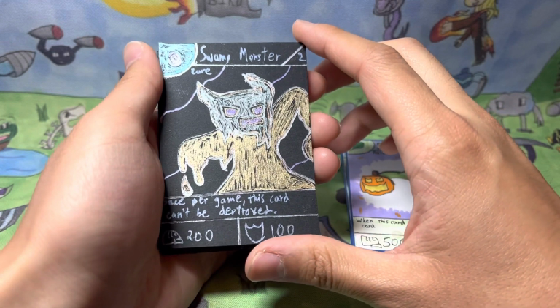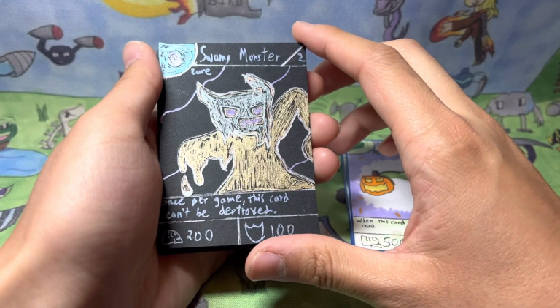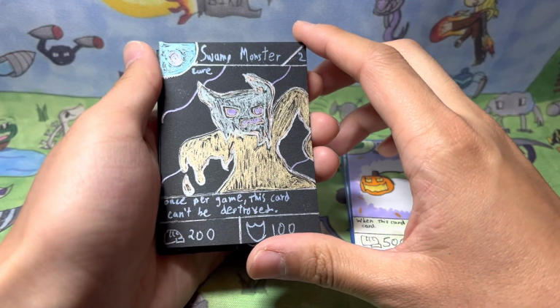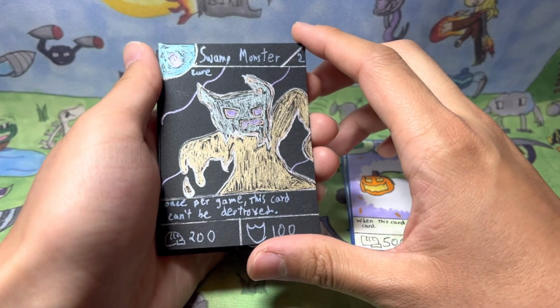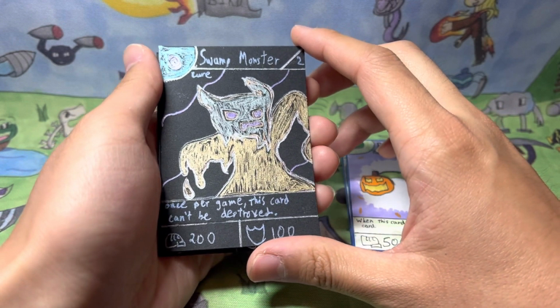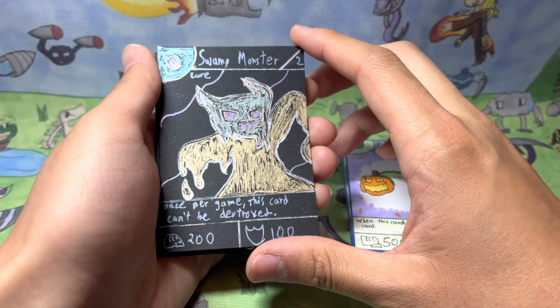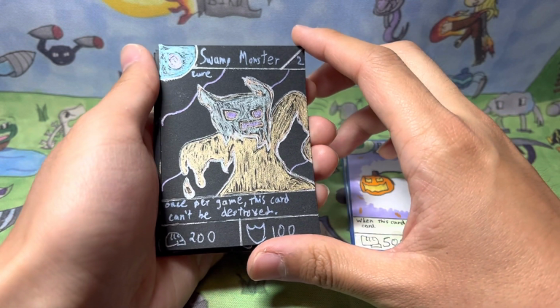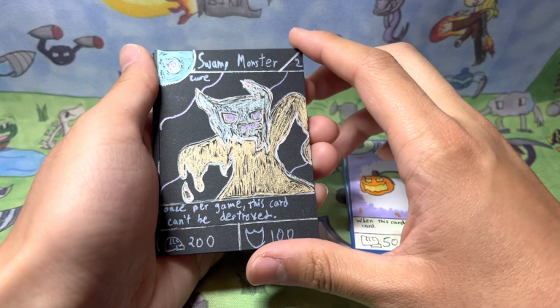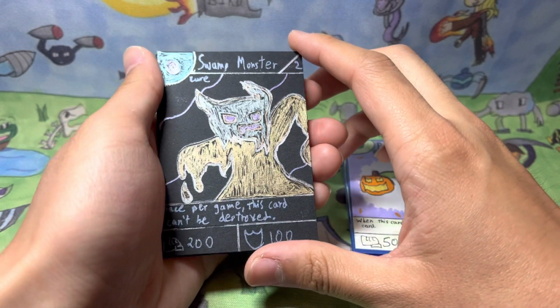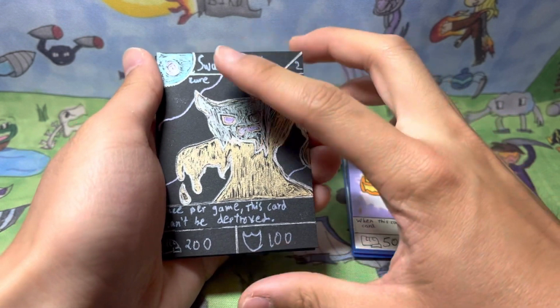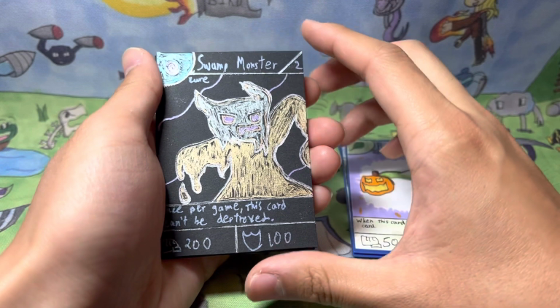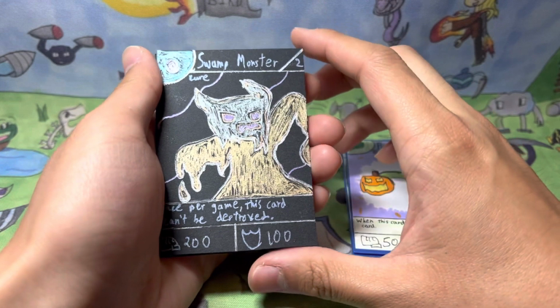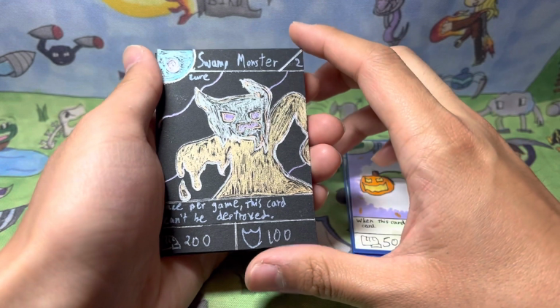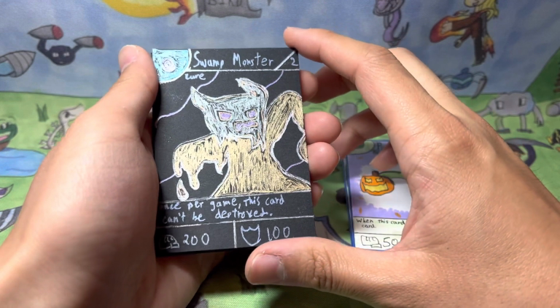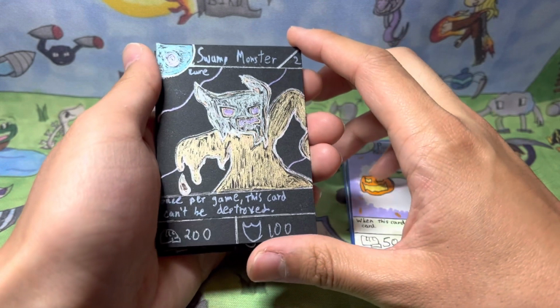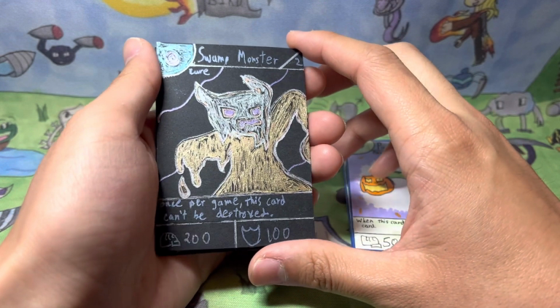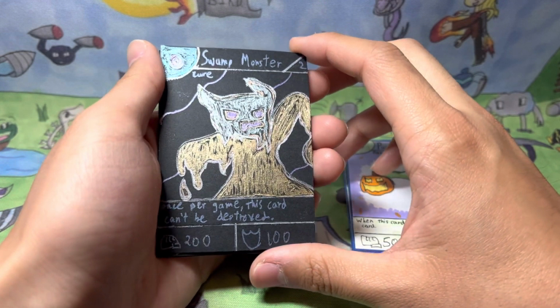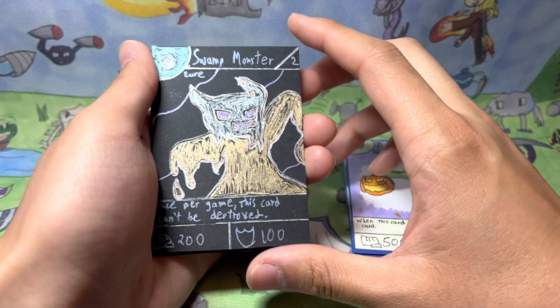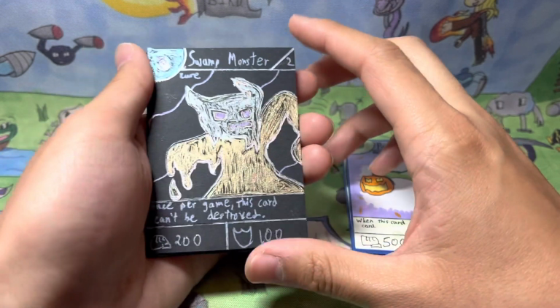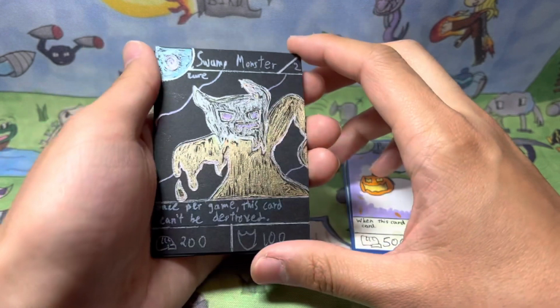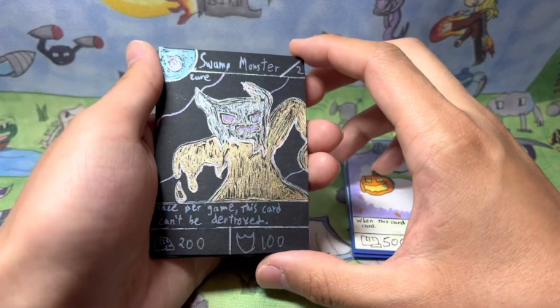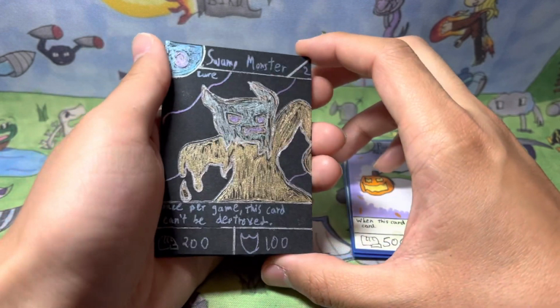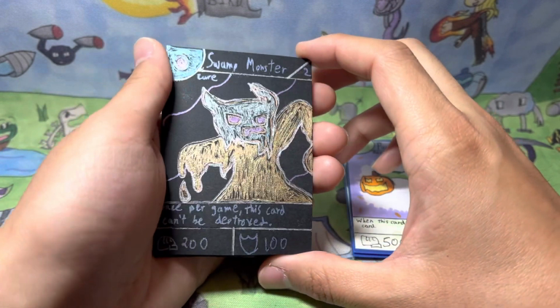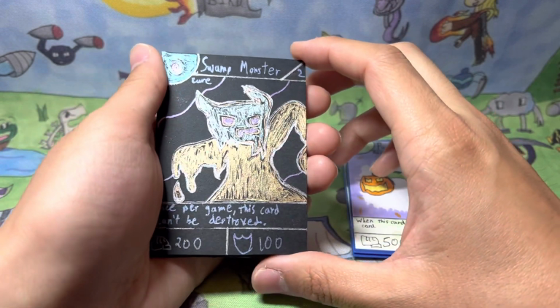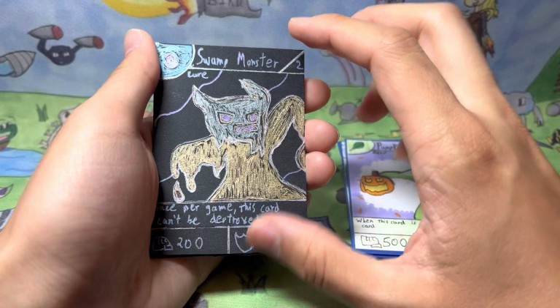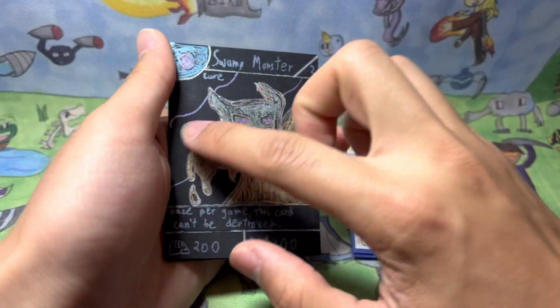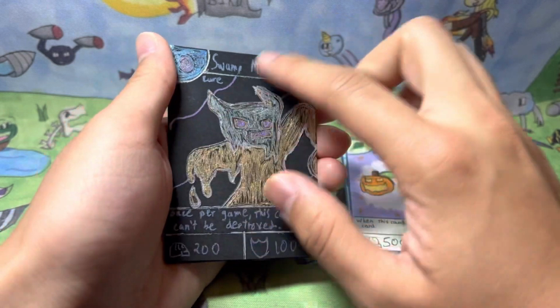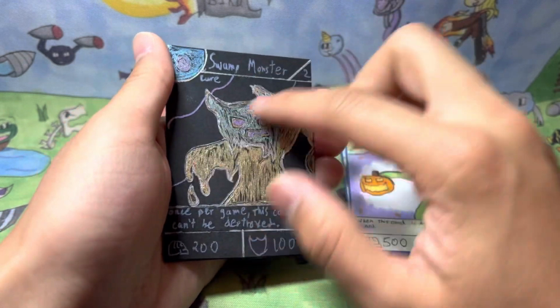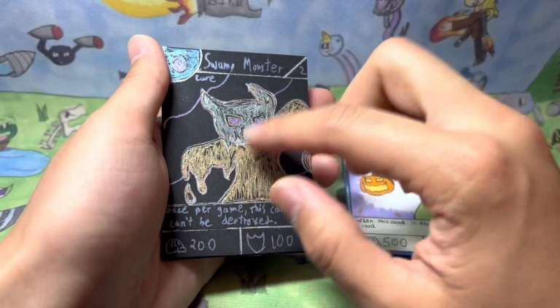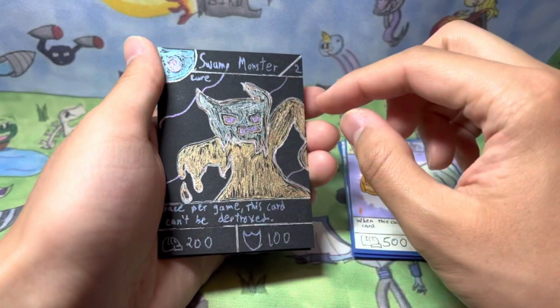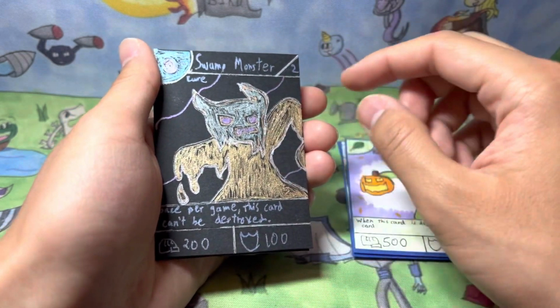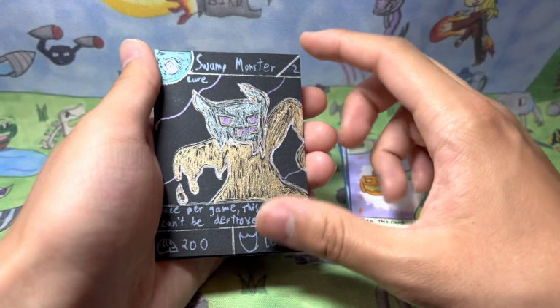Swamp Monster has 200 power and 100 defense. Its effect reads that once per game, this card can't be destroyed. He's a dark type, and I really like the ability — because if this card would be destroyed, it isn't. So it all around makes a good effect. I like the little purple details in the background.